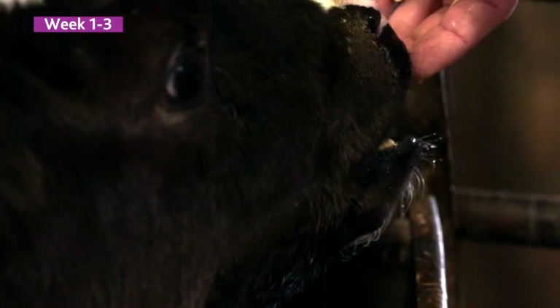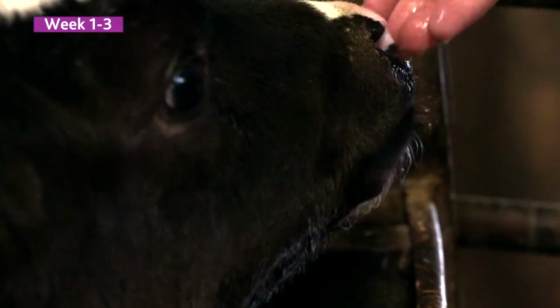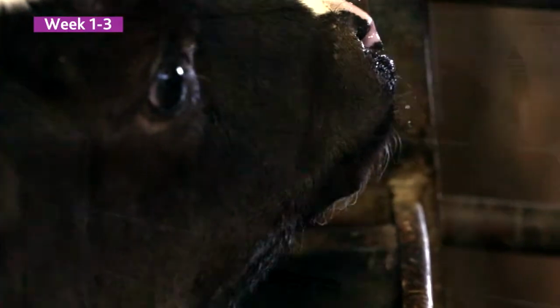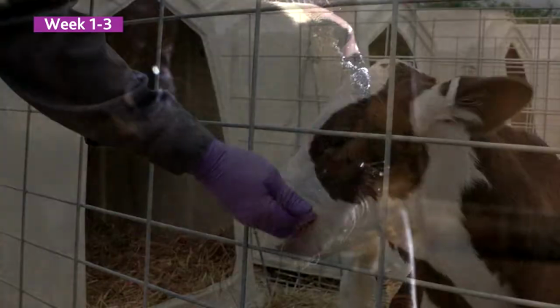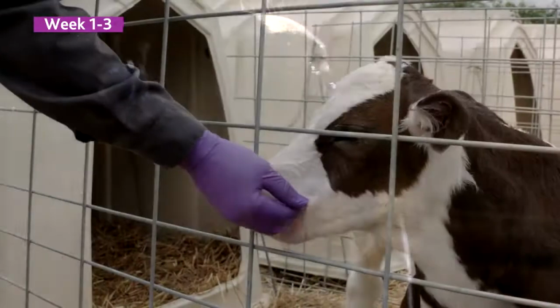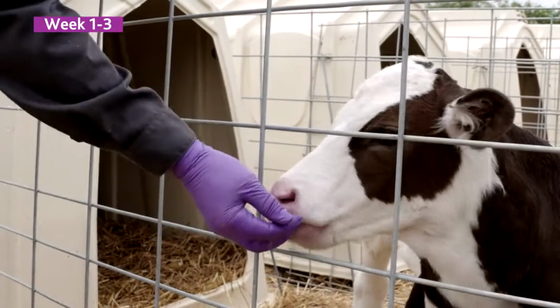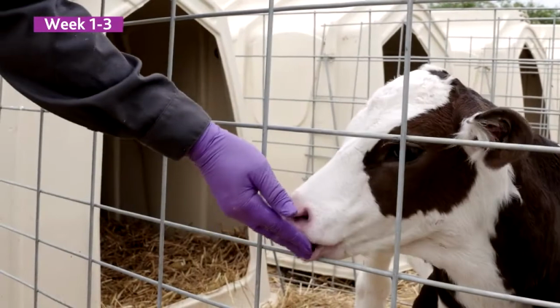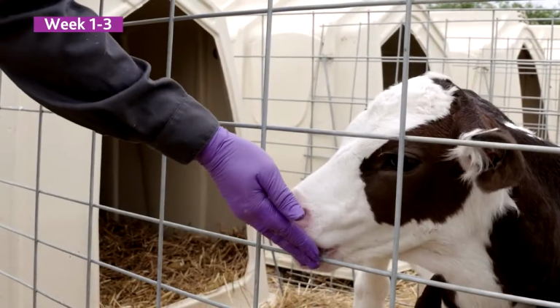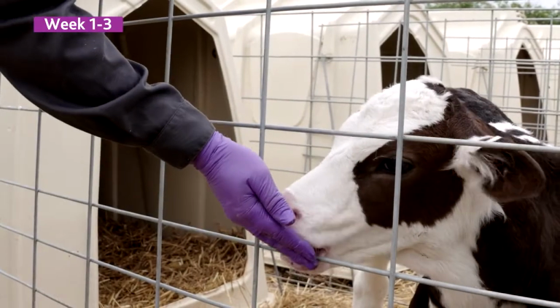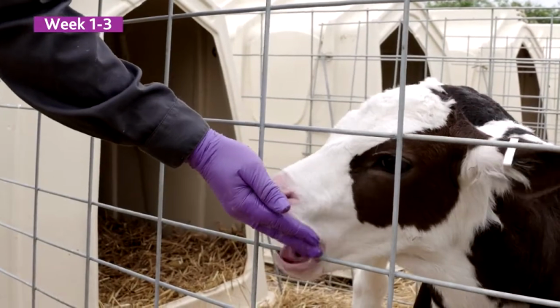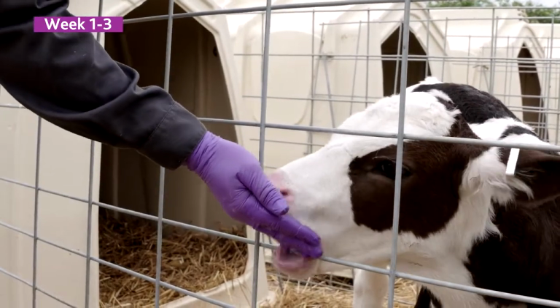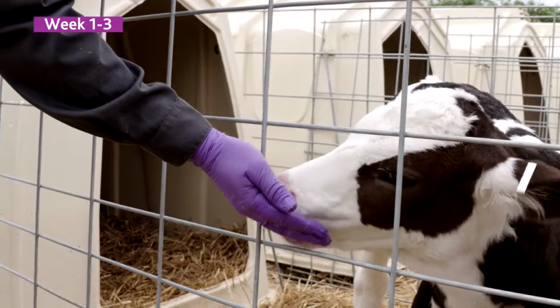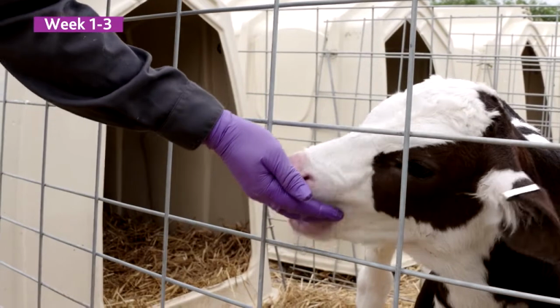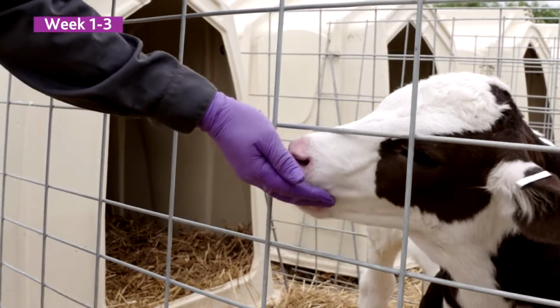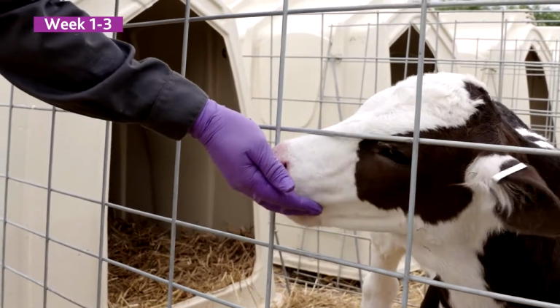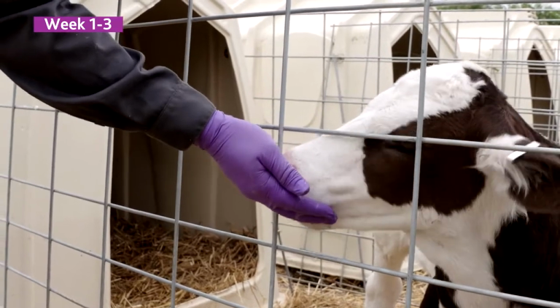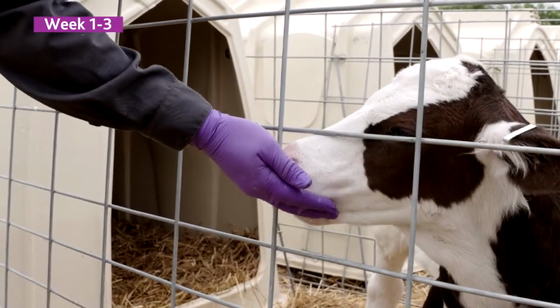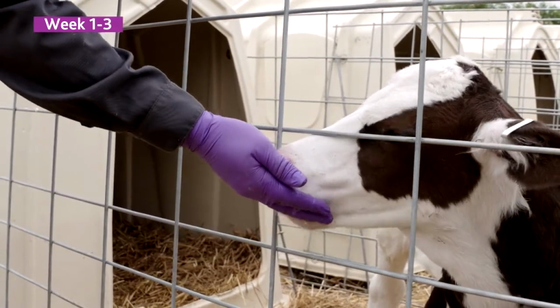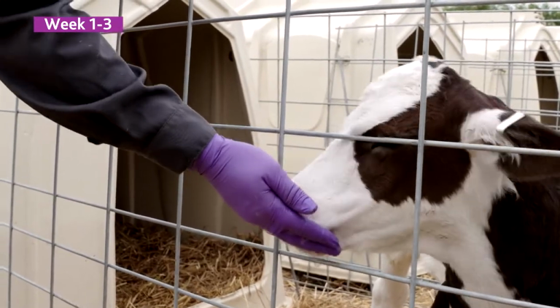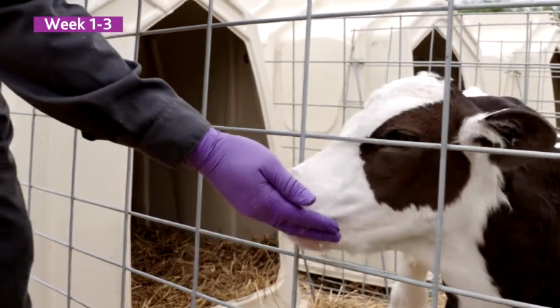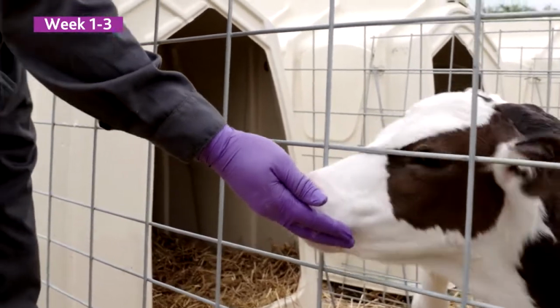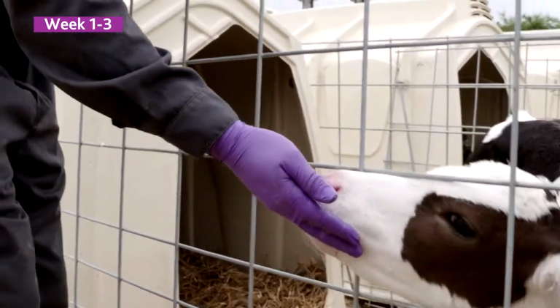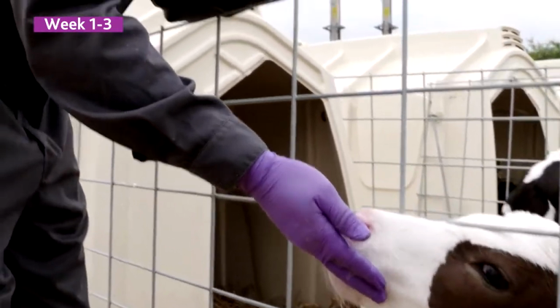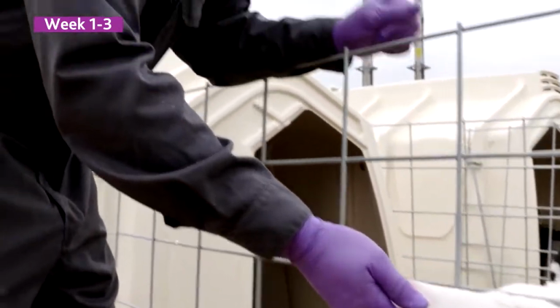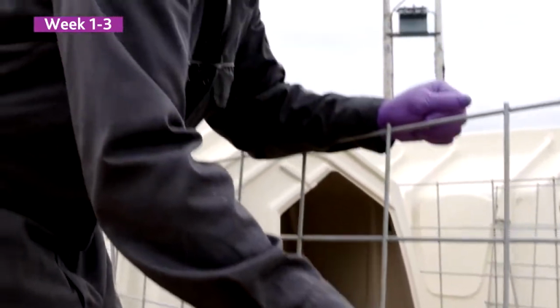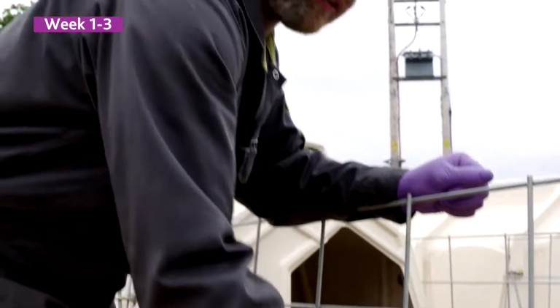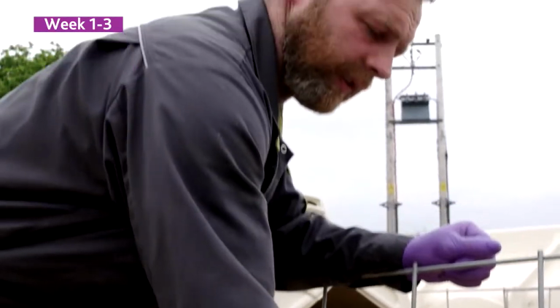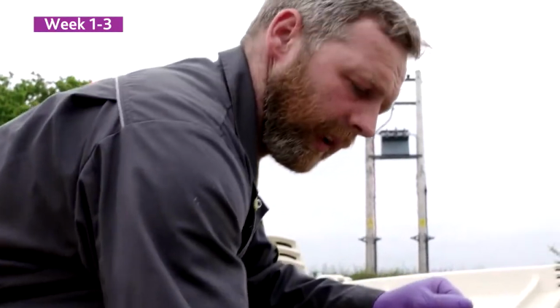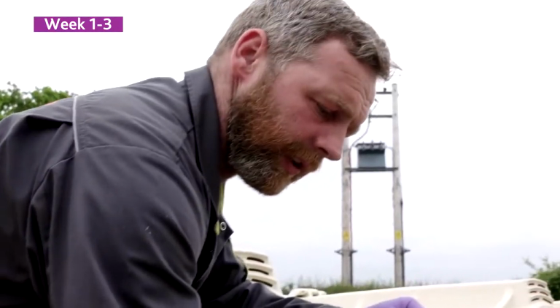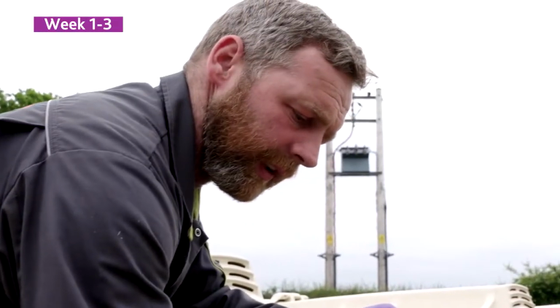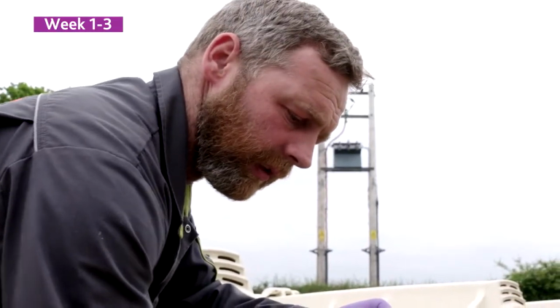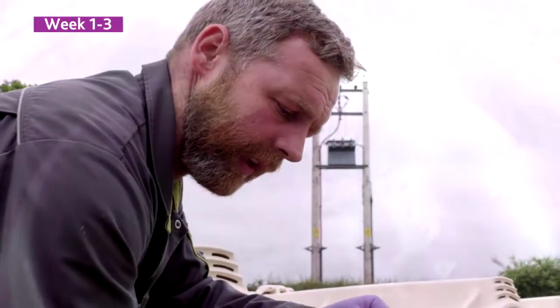This animal is four days old when I first offered Accelerator to it. She takes it very easily, off my hand at first. I think she's taking the Accelerator like this because of the lactose in it — she's smelling and tasting the milk in there.